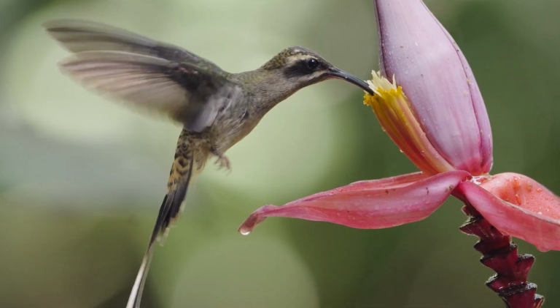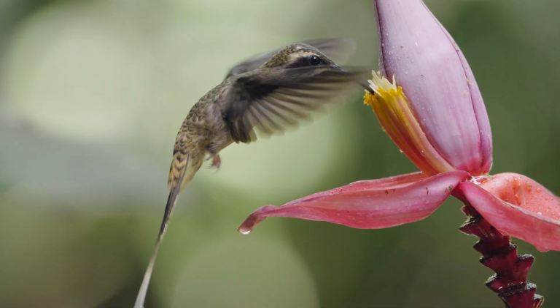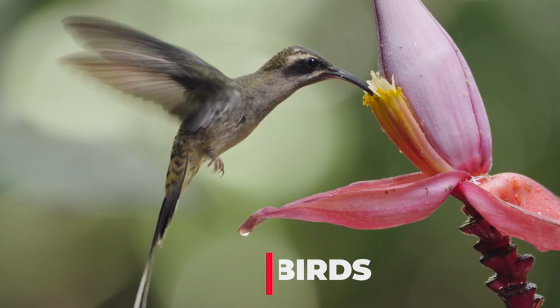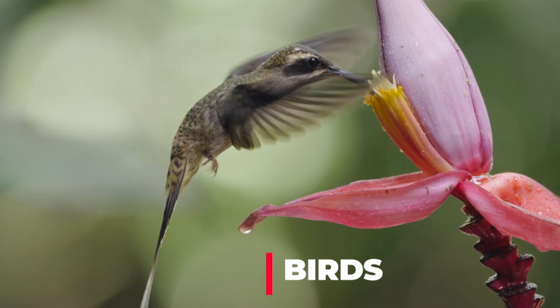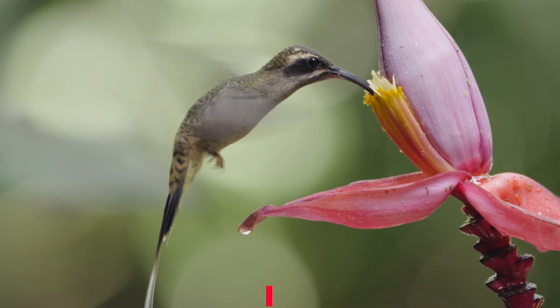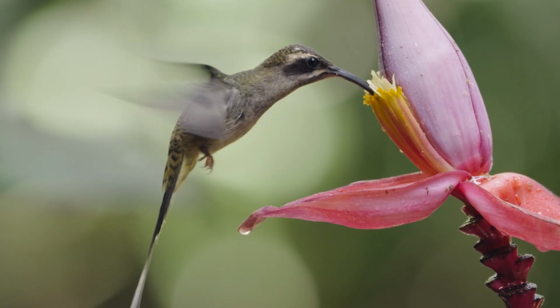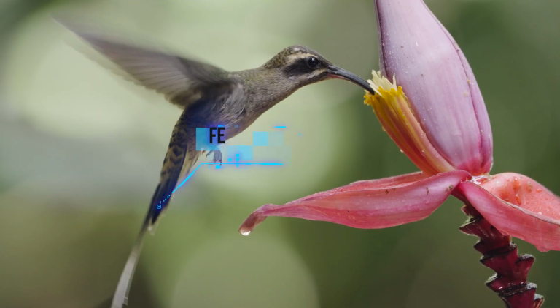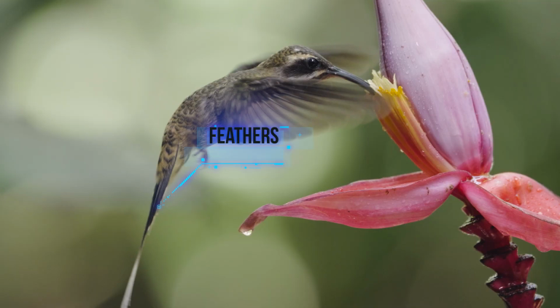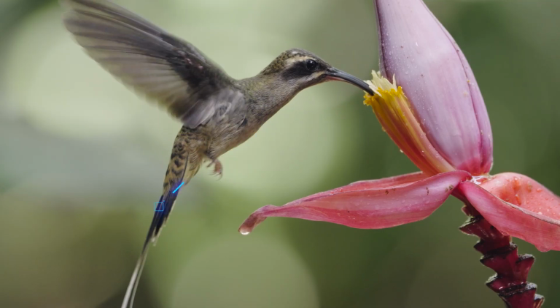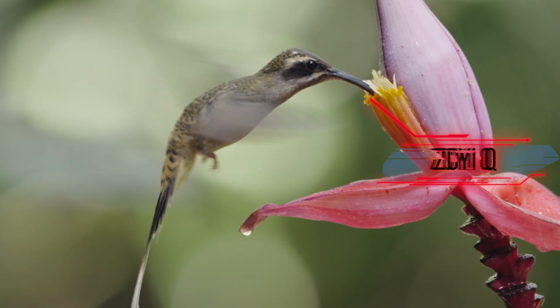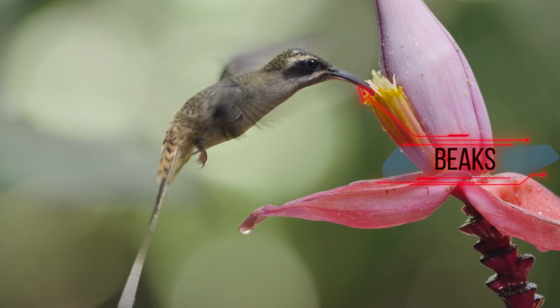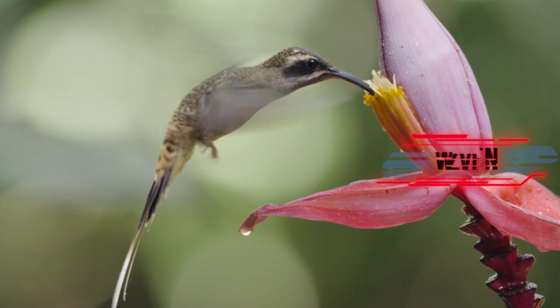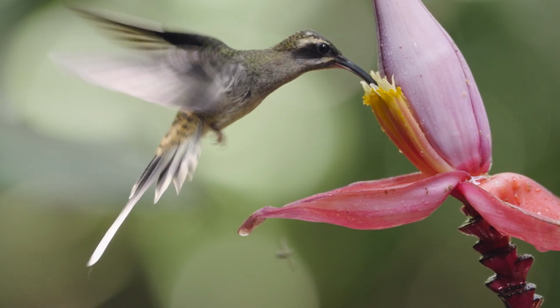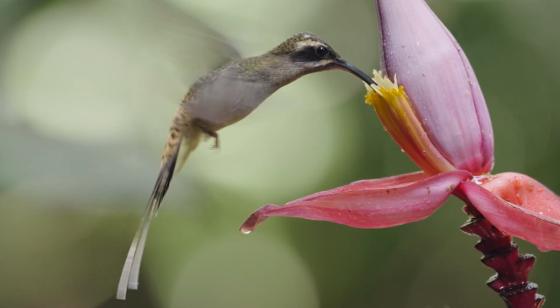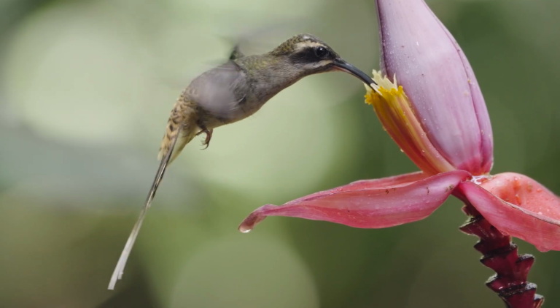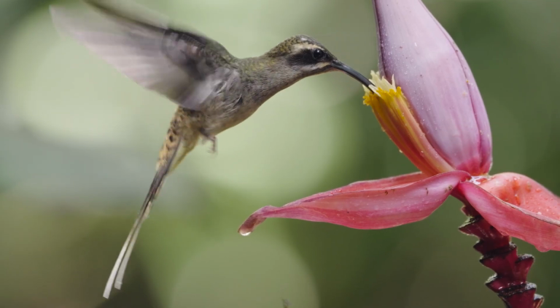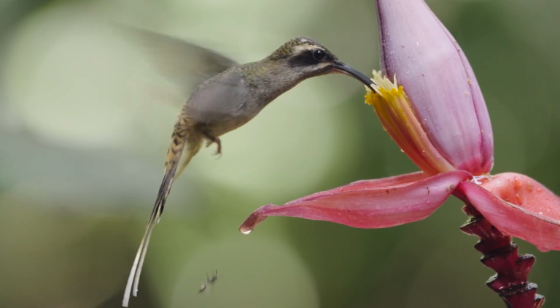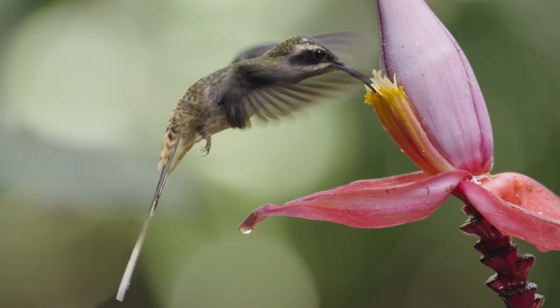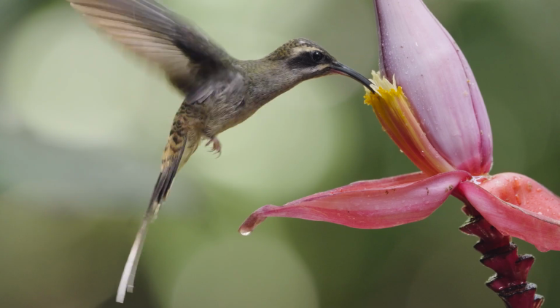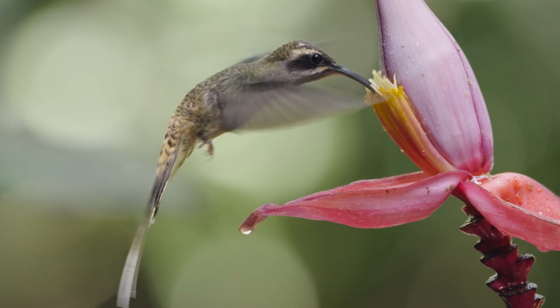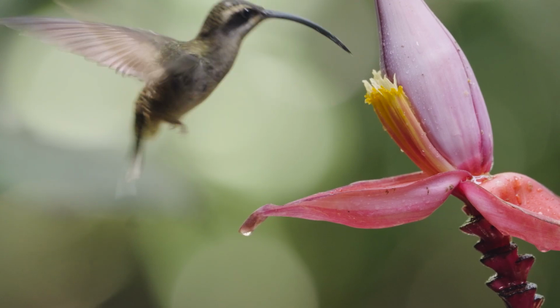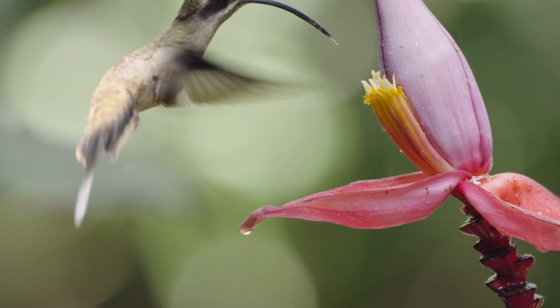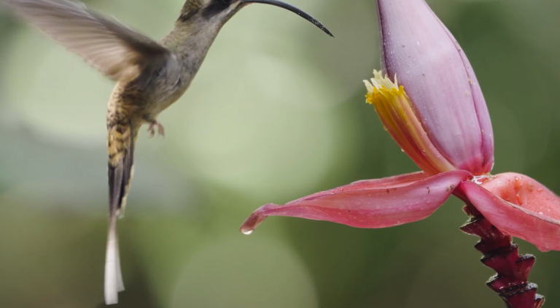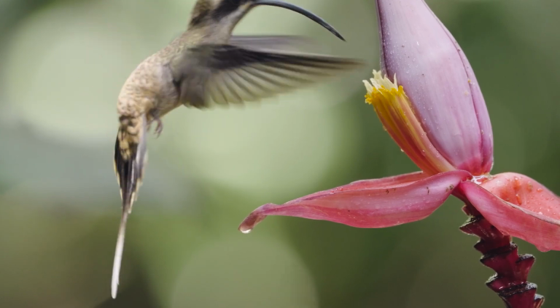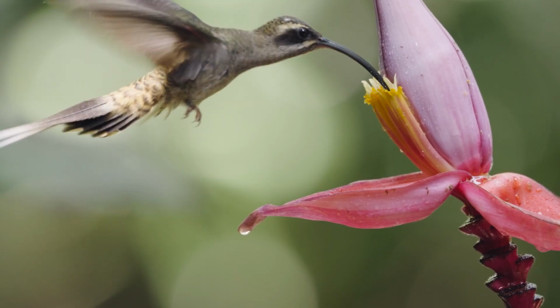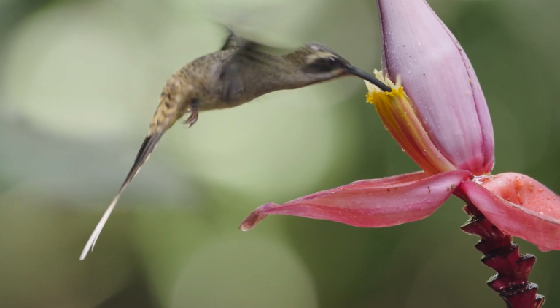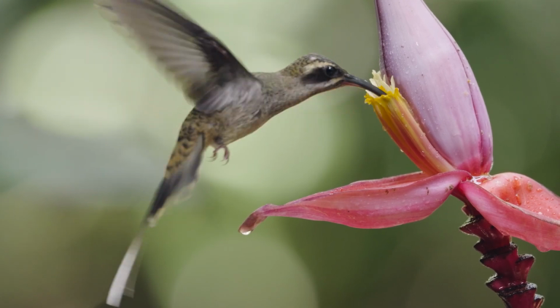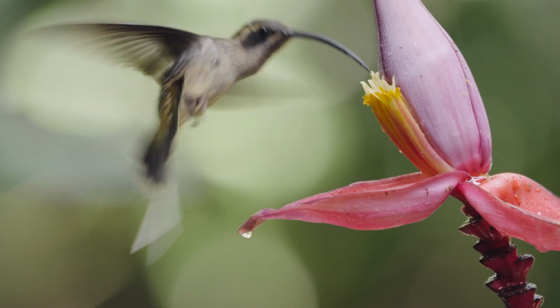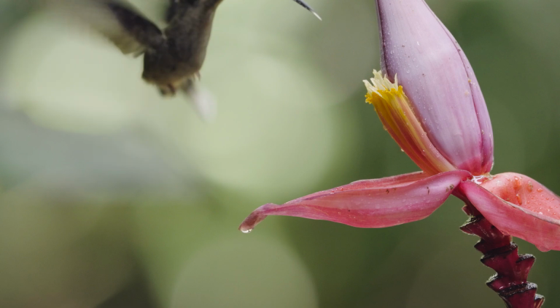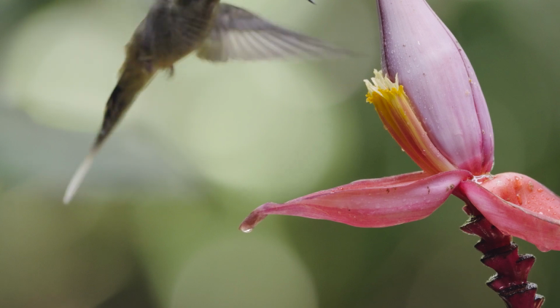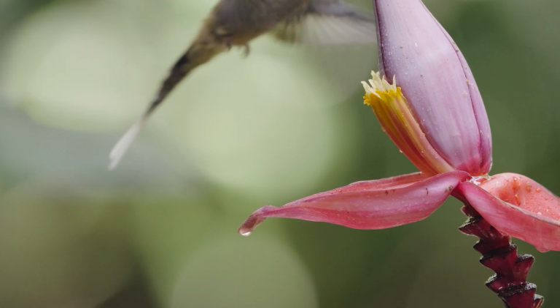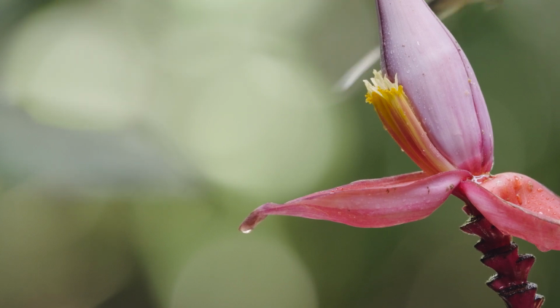Hummingbirds are birds, which means they have feathers, beaks, lay eggs, and of course they fly. They belong to the special bird family that's all about speed and sparkle.